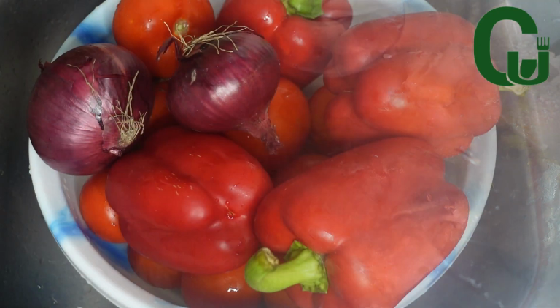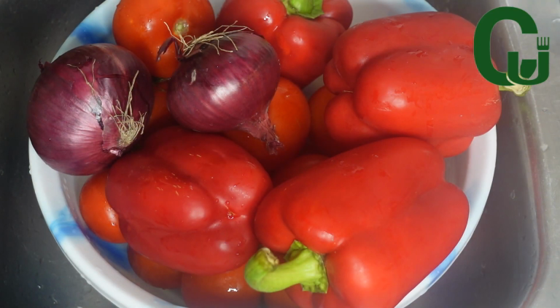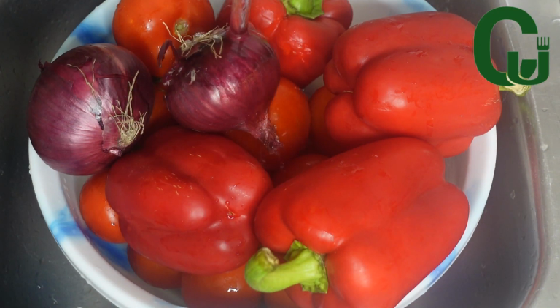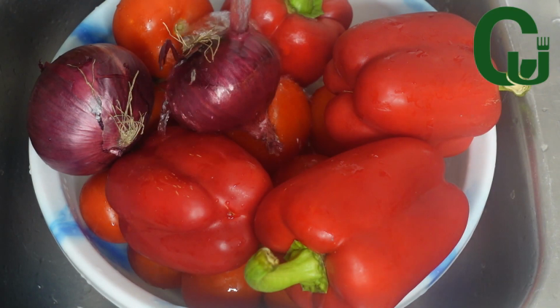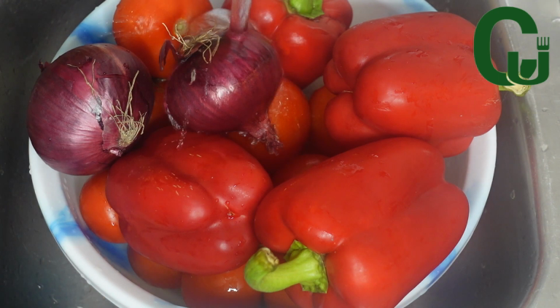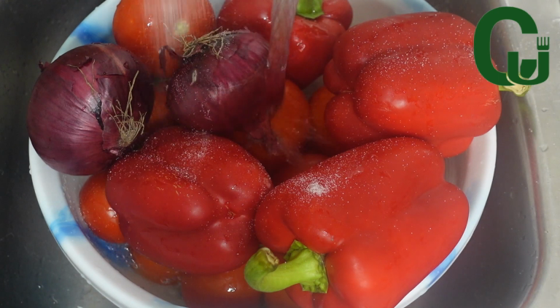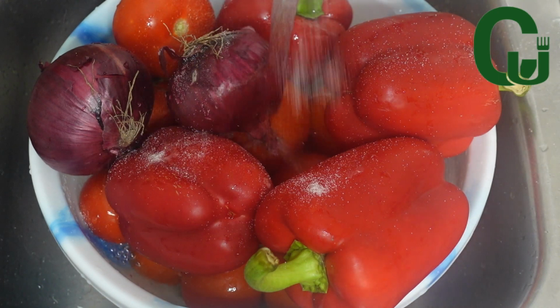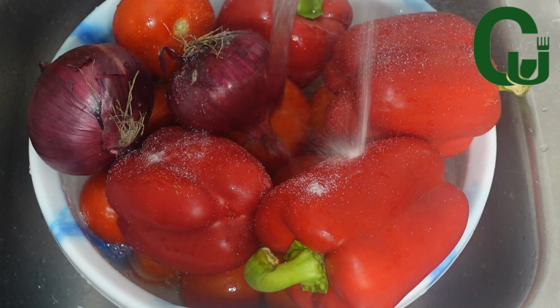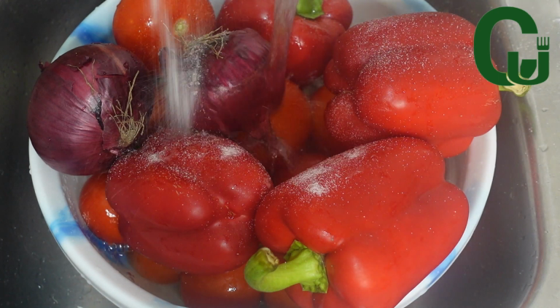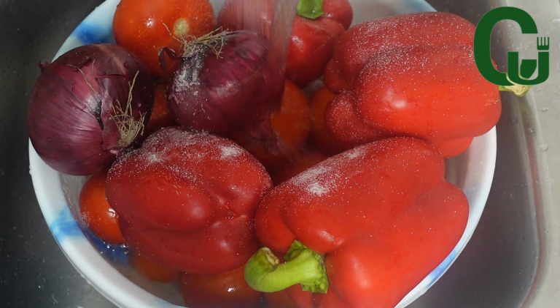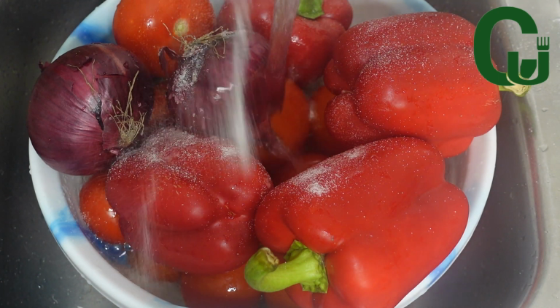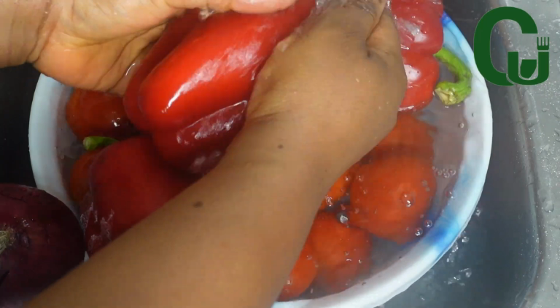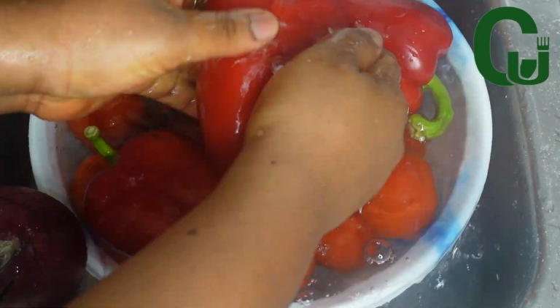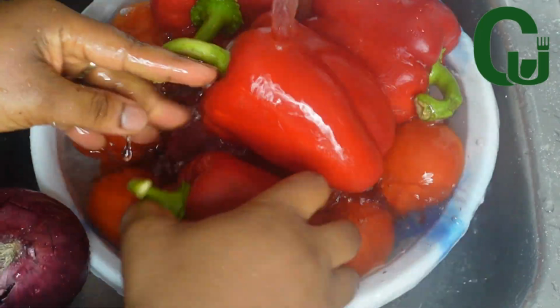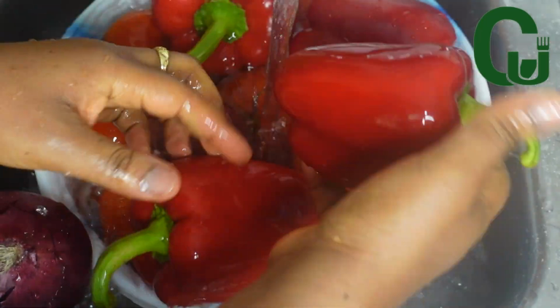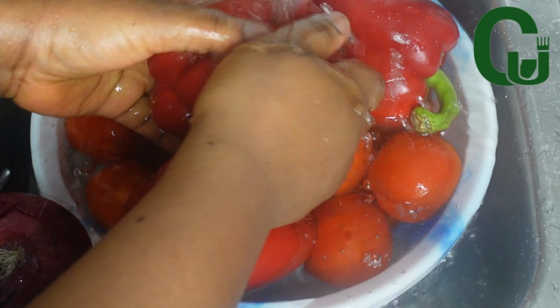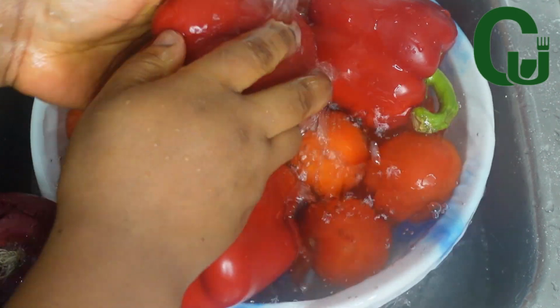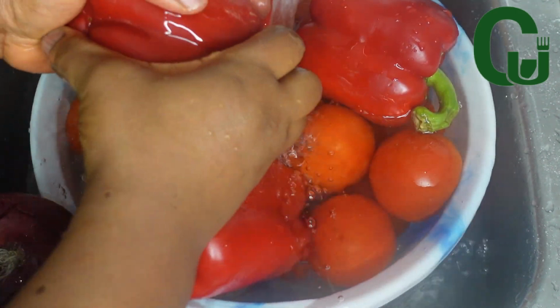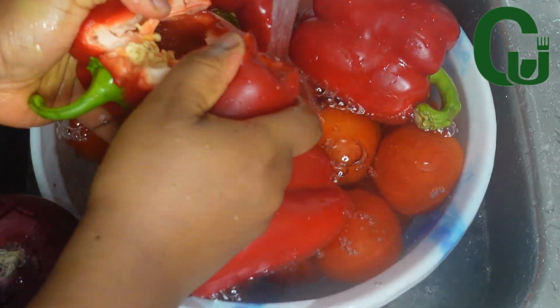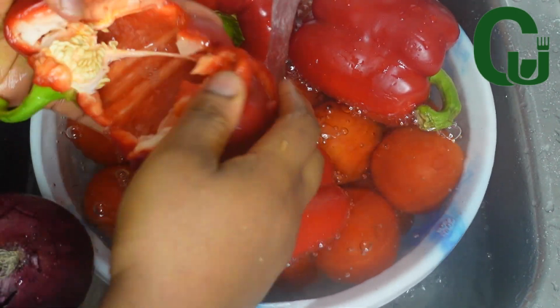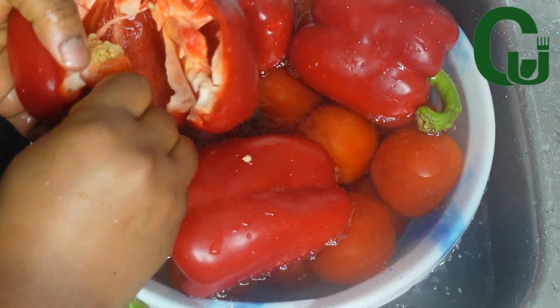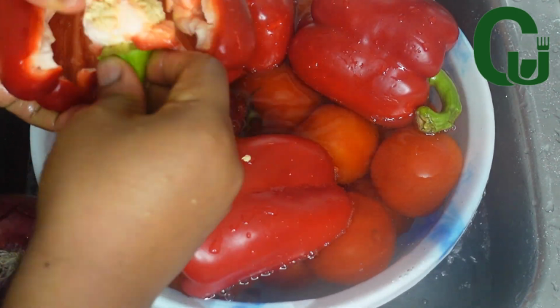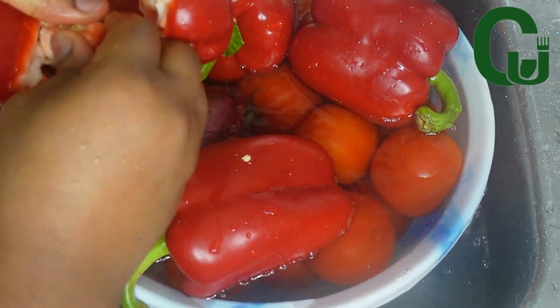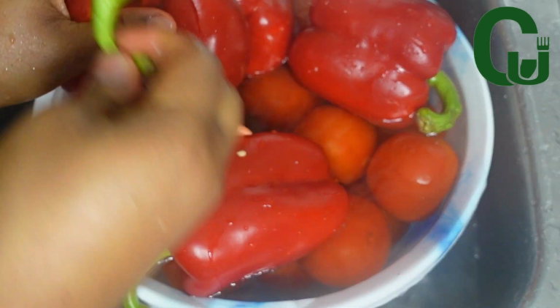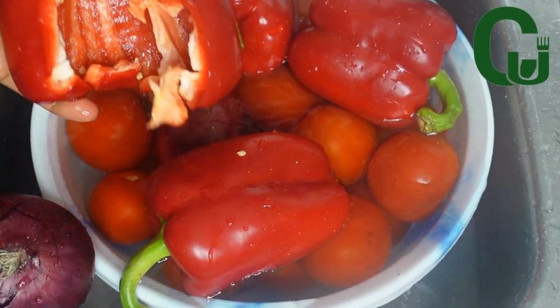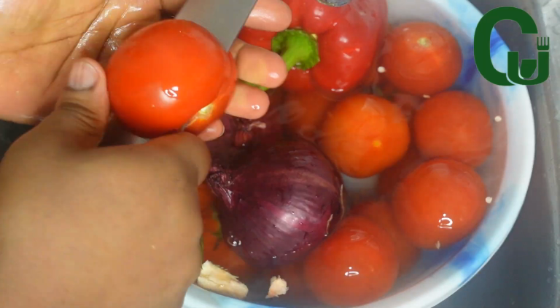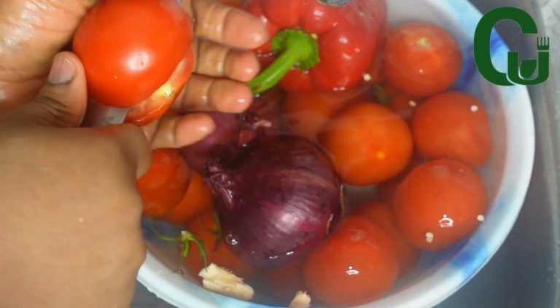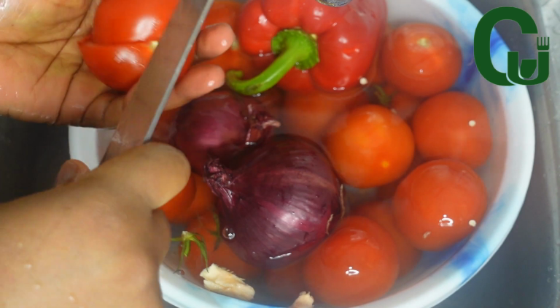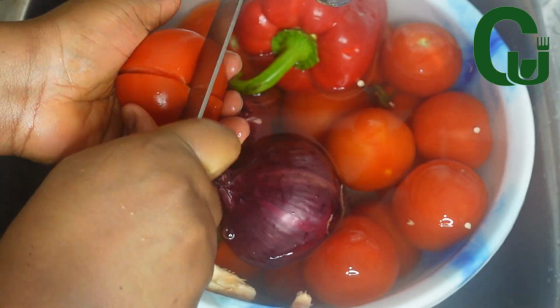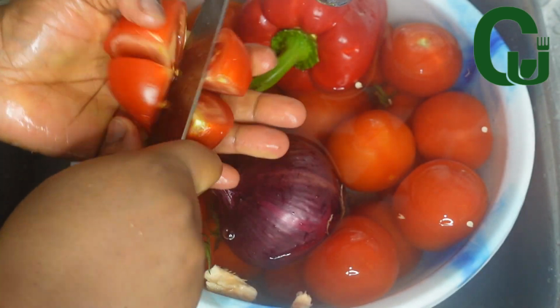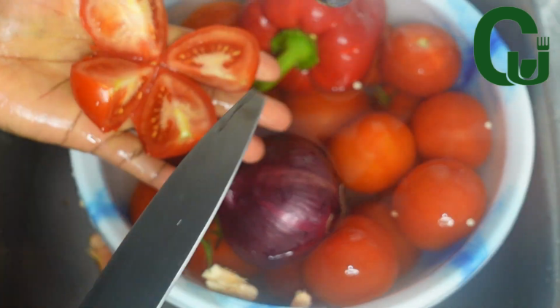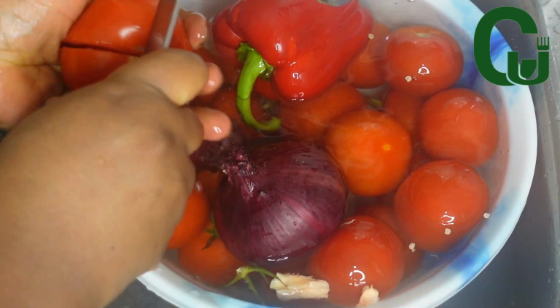While that is cooking, I'll wash my peppers really well, take out the seeds from the bell peppers, cut the tomatoes and onions into a pot, and parboil. This method will reduce our frying time.